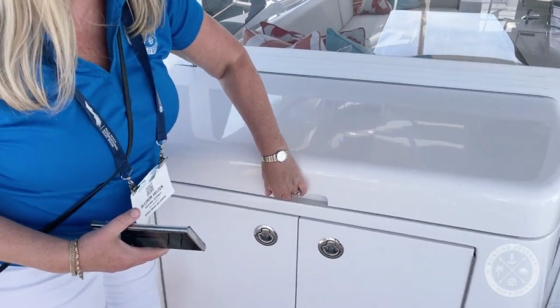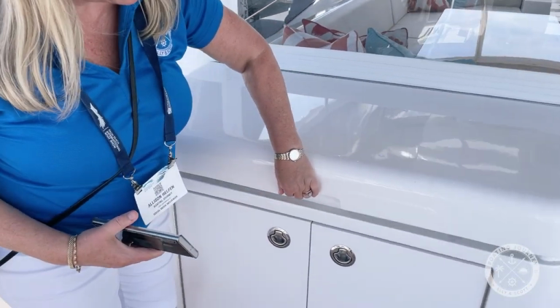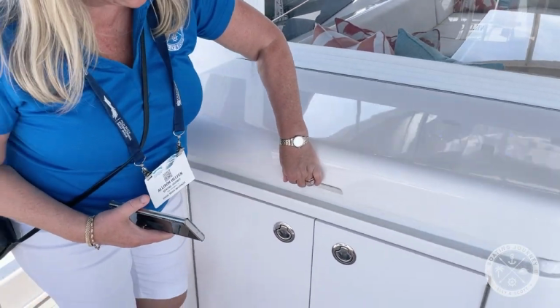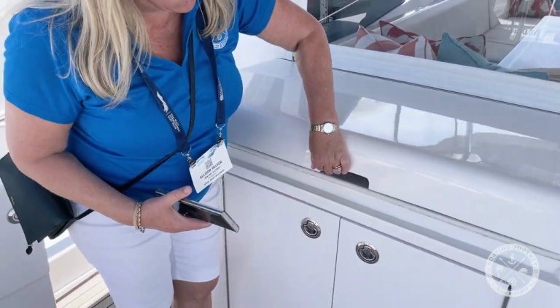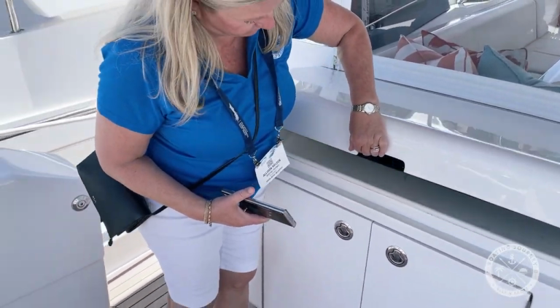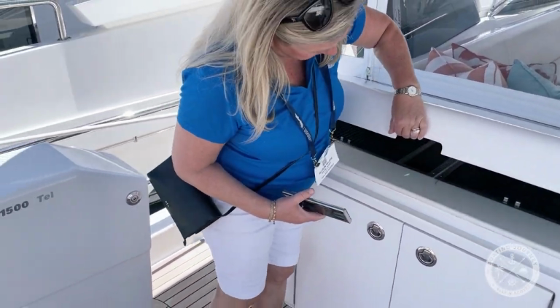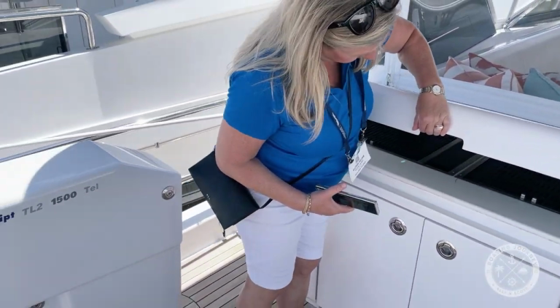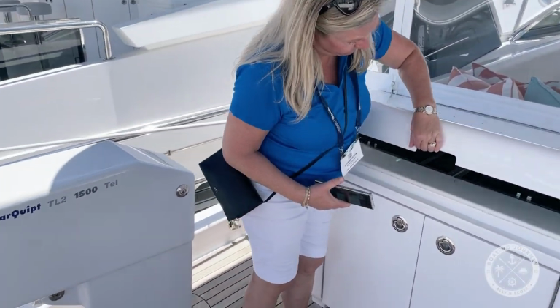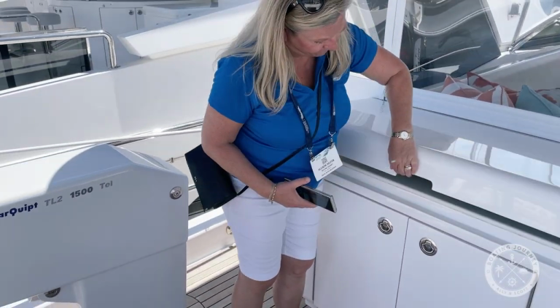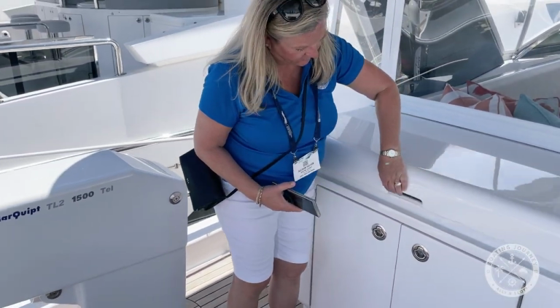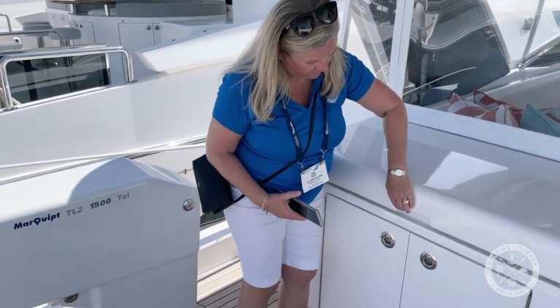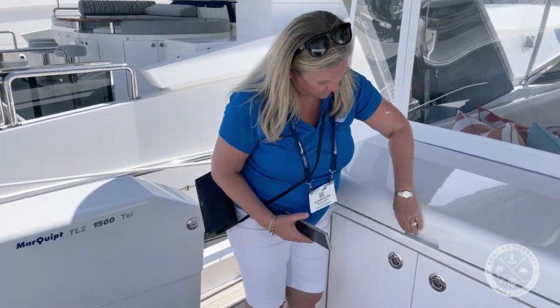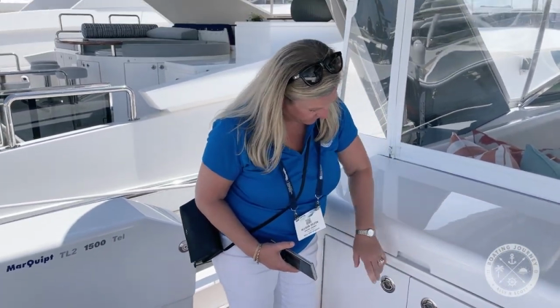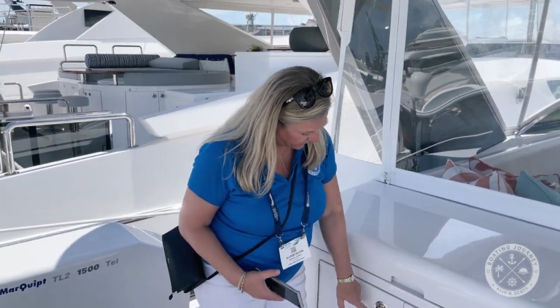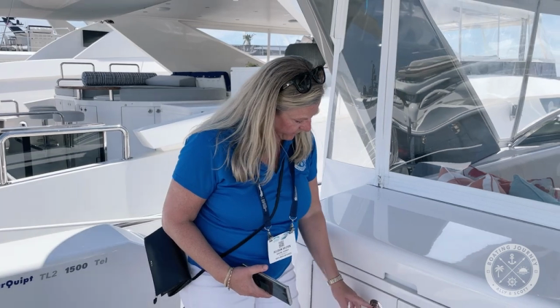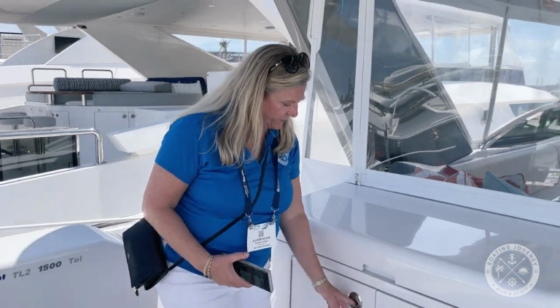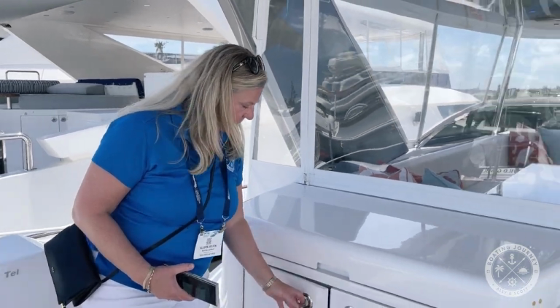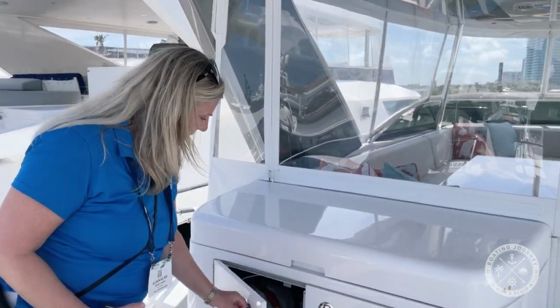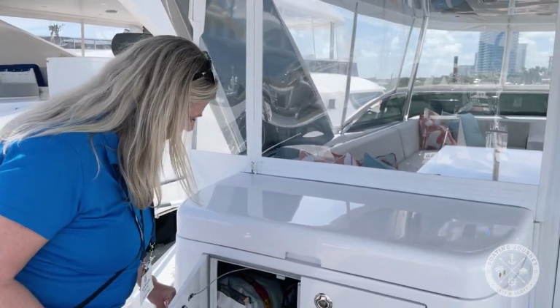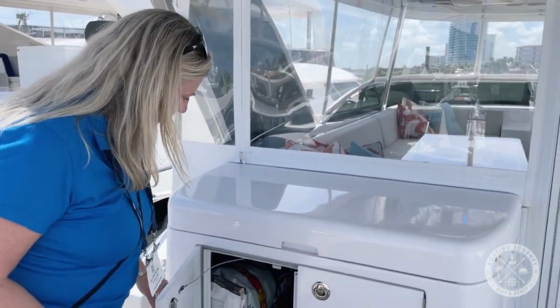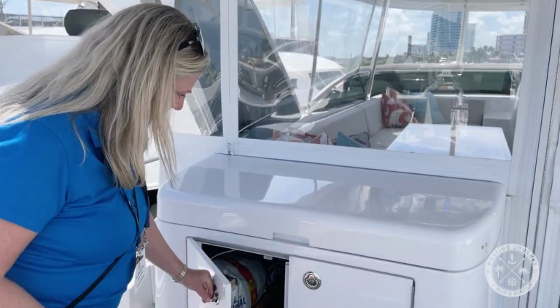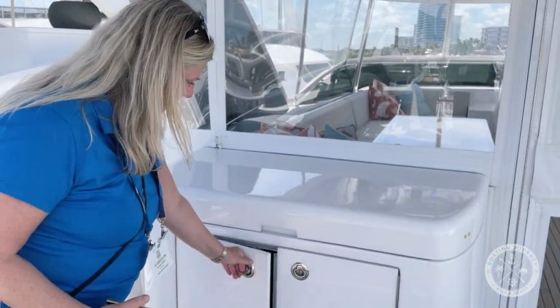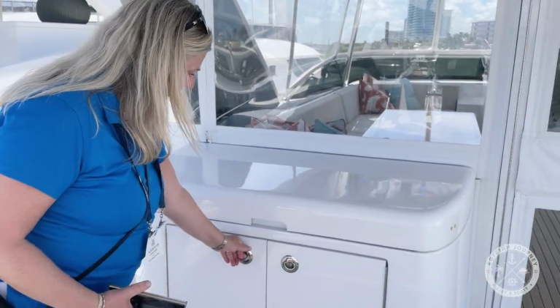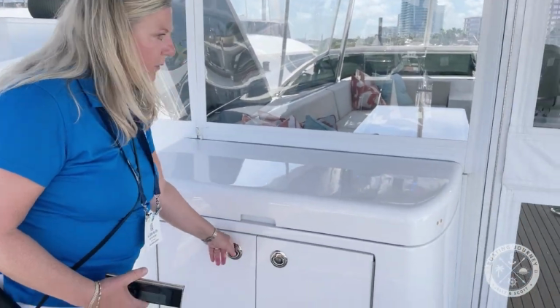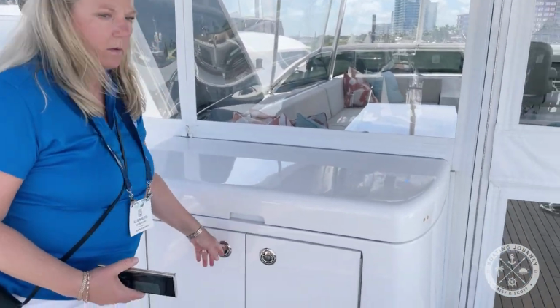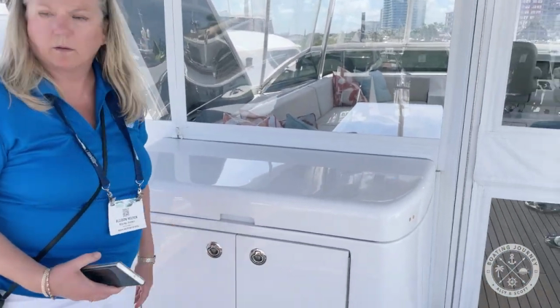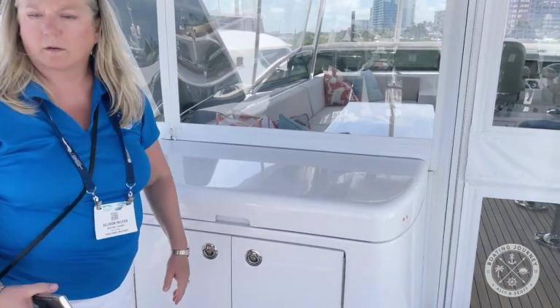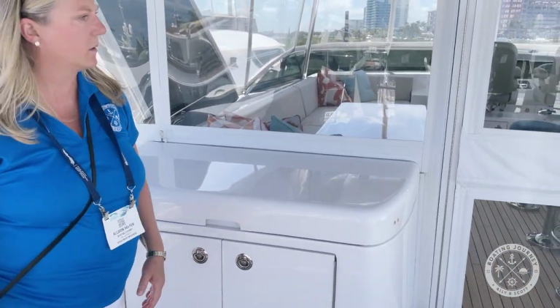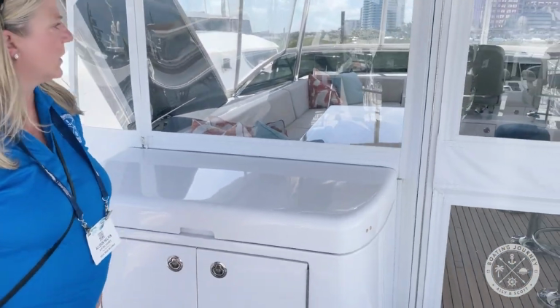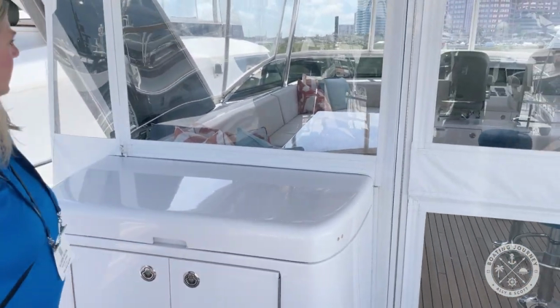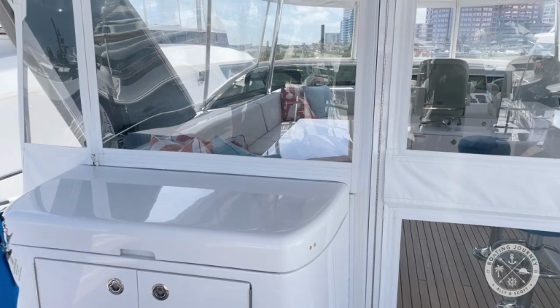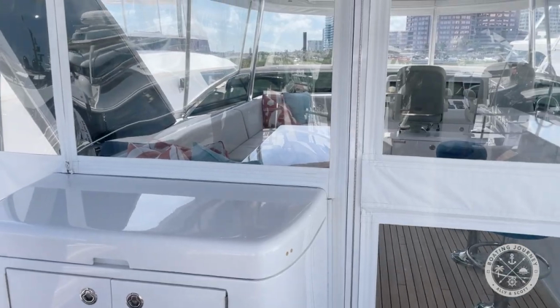I'm guessing a barbecue — yep, dual barbecue. And these are storage lockers. That's interesting because it's more of an indoor-outdoor space.